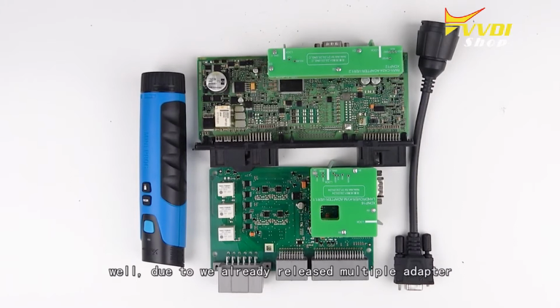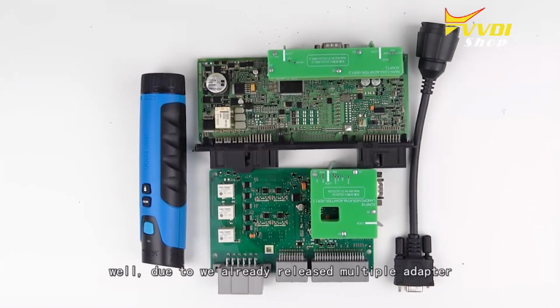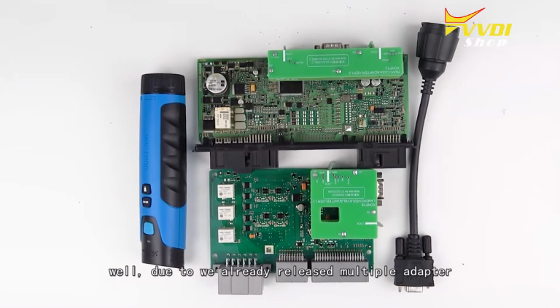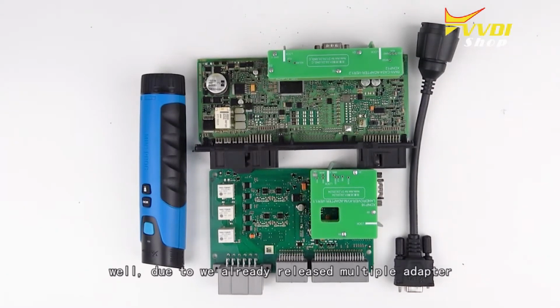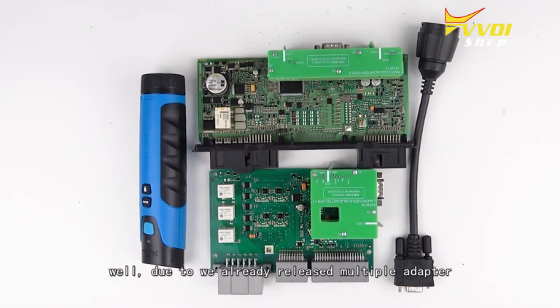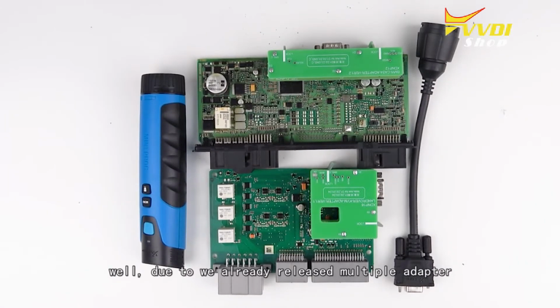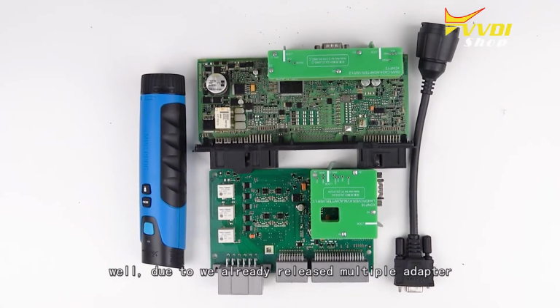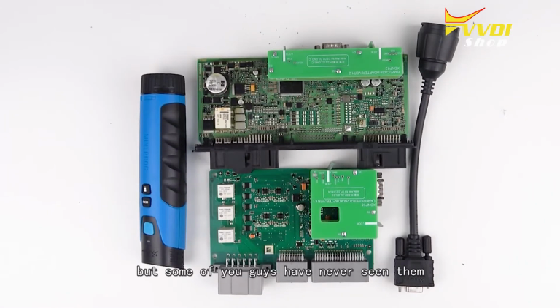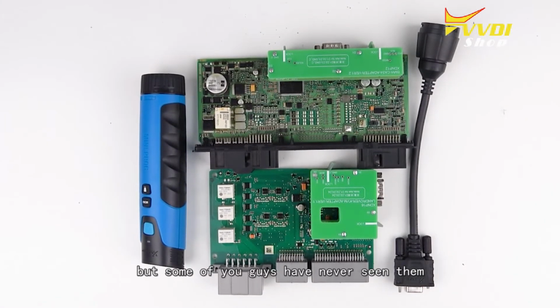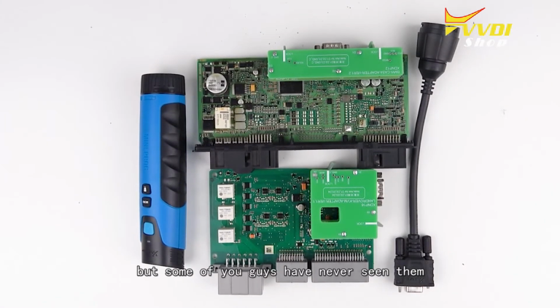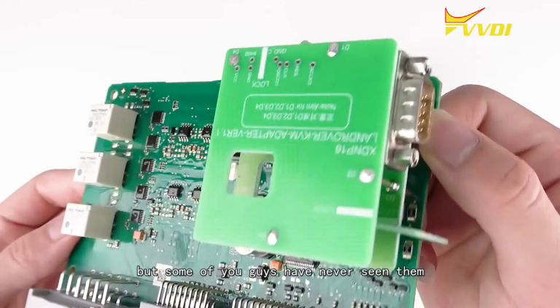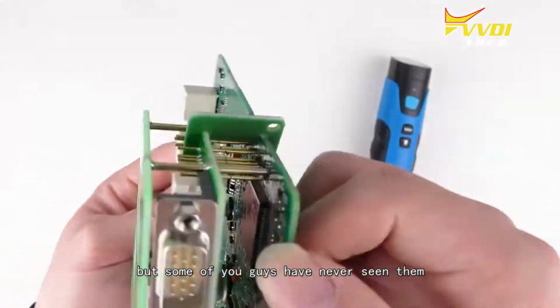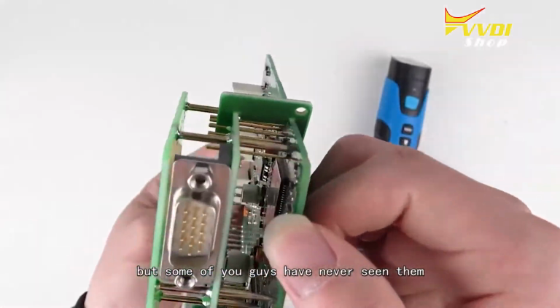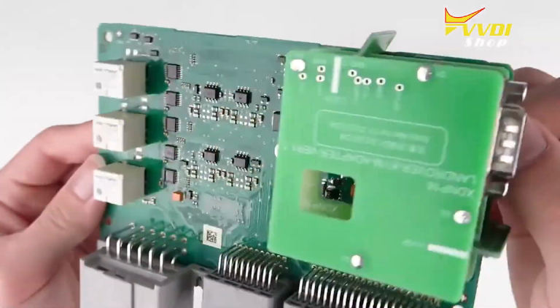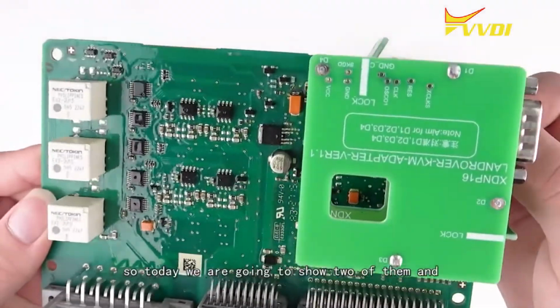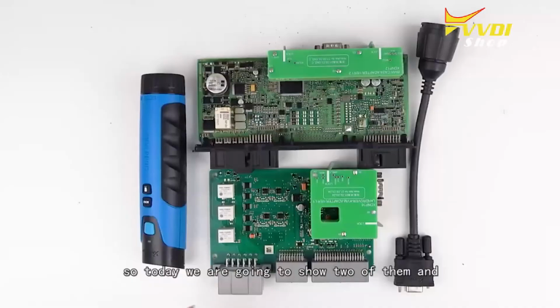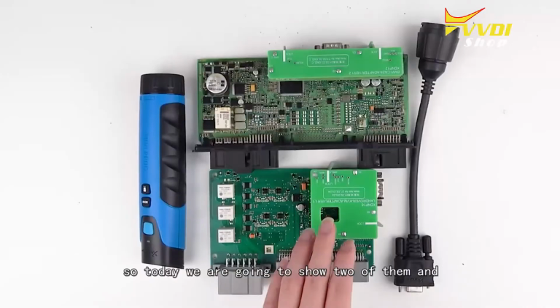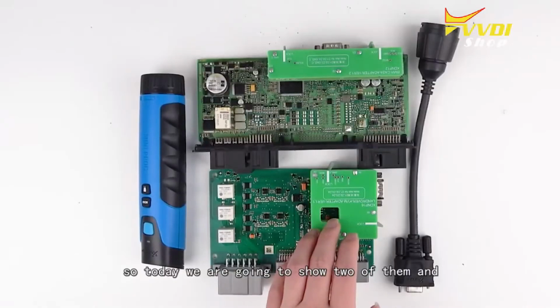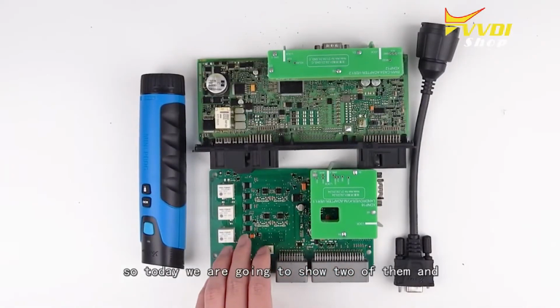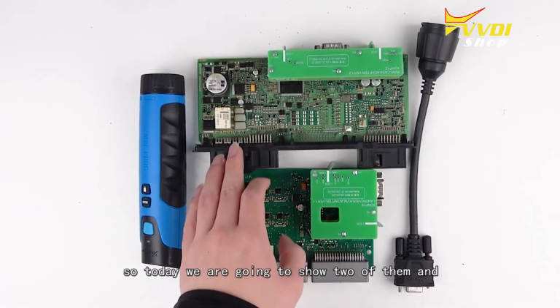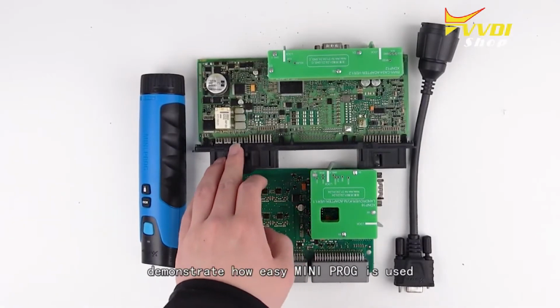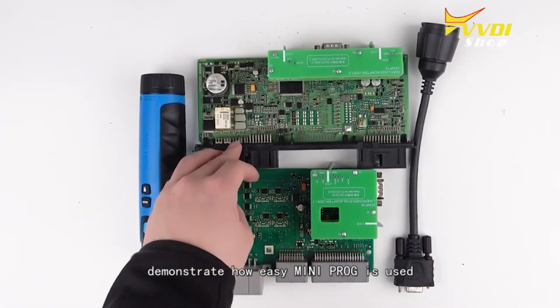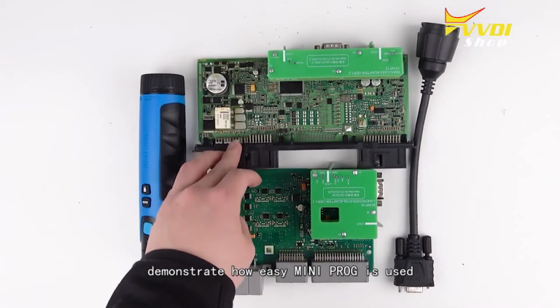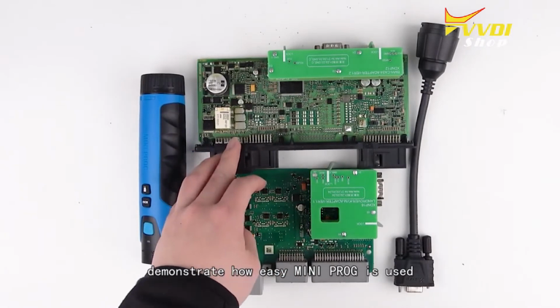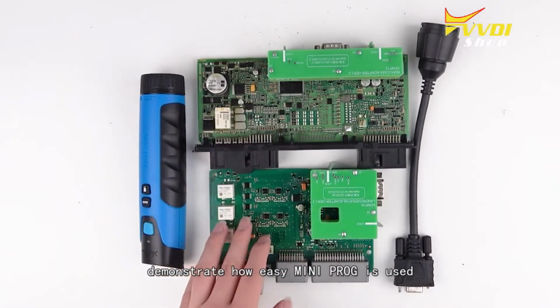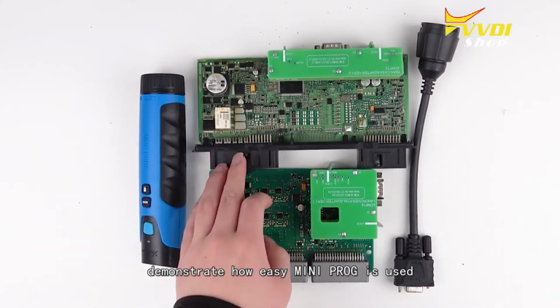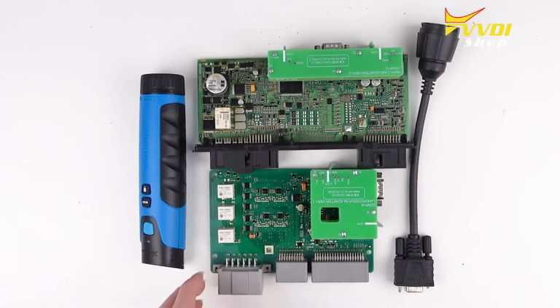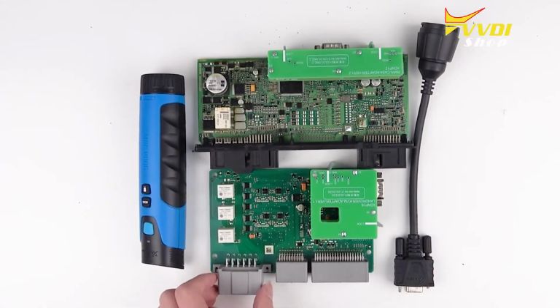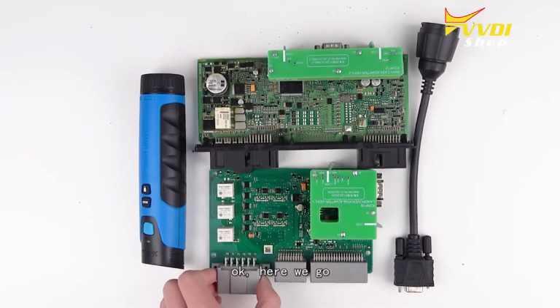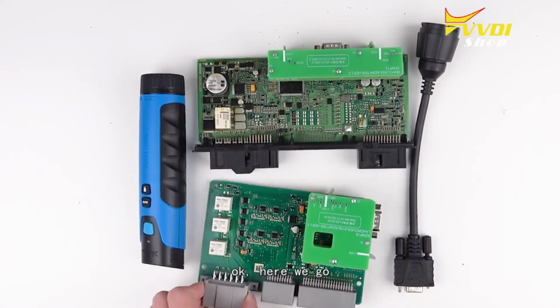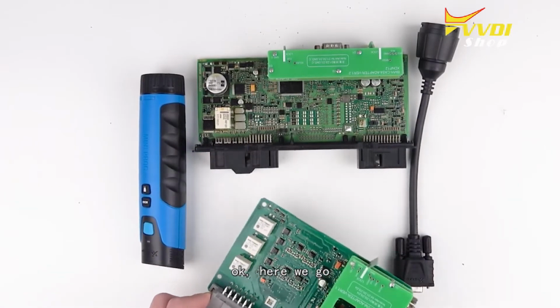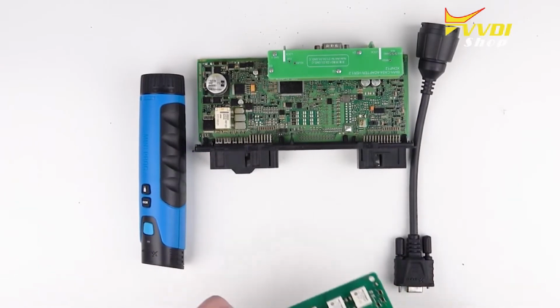We already released multiple adapters, but some of you have never seen them, so today we're going to show two of them and demonstrate how easy the mini prog is to use.